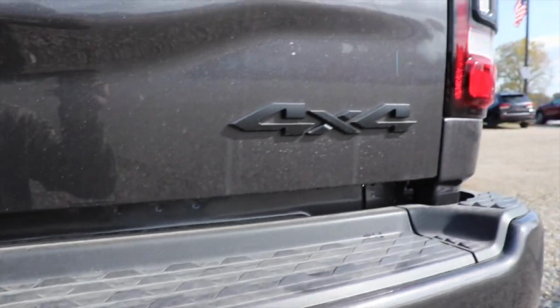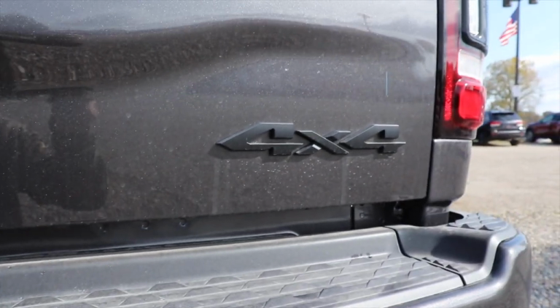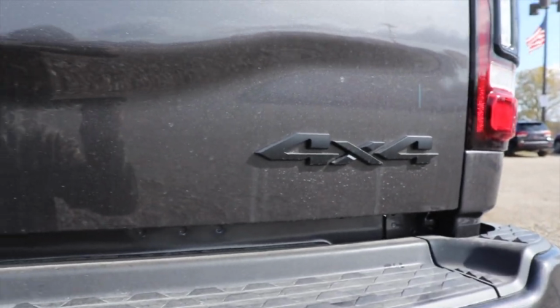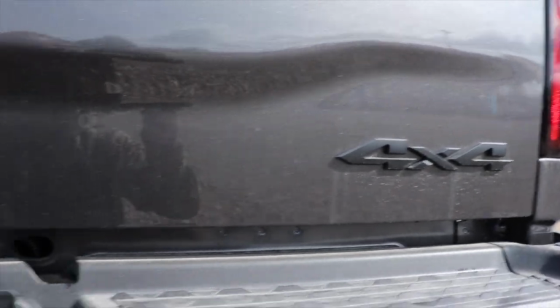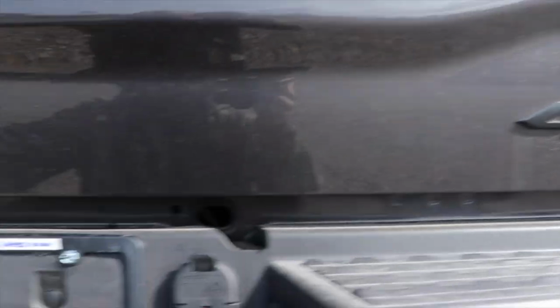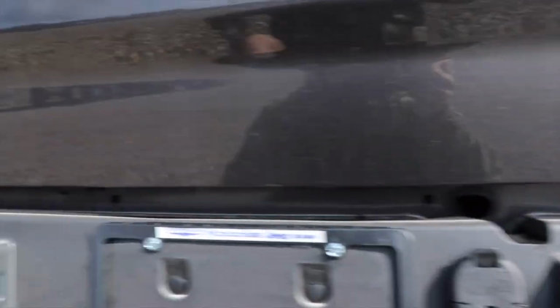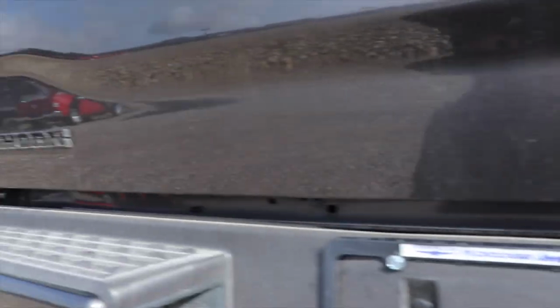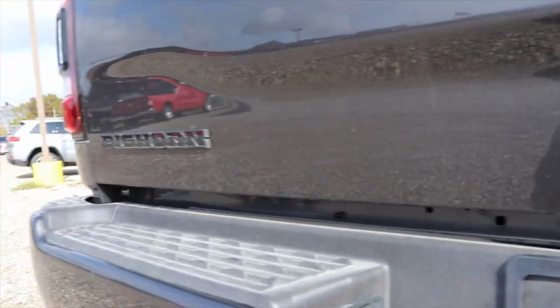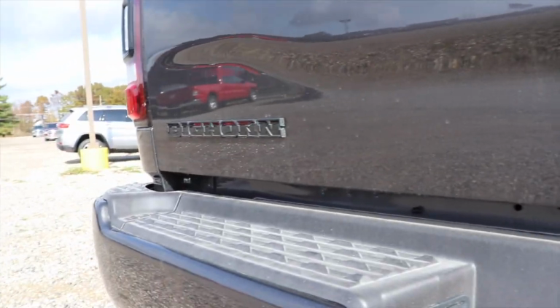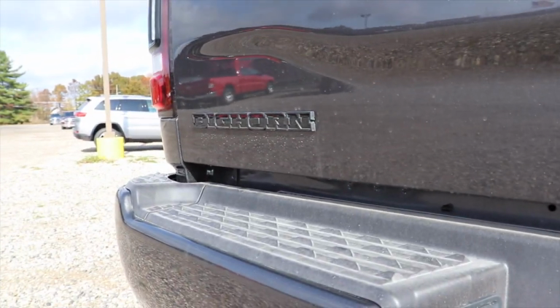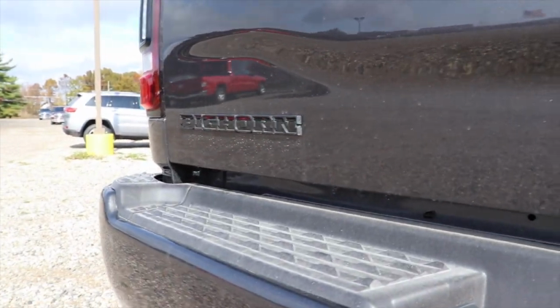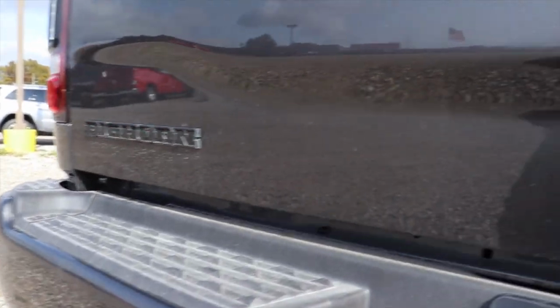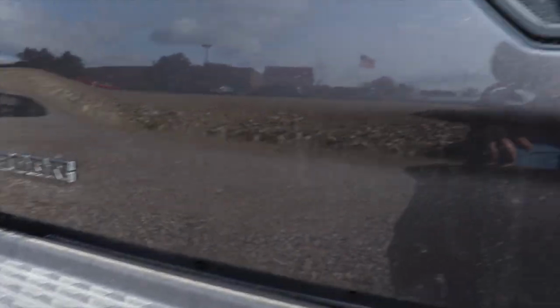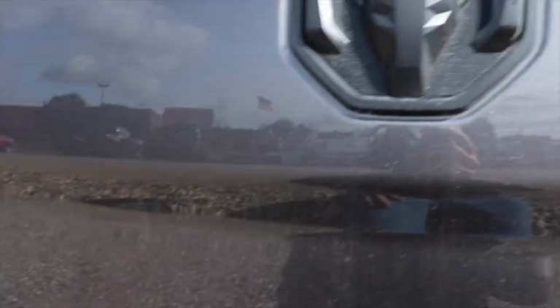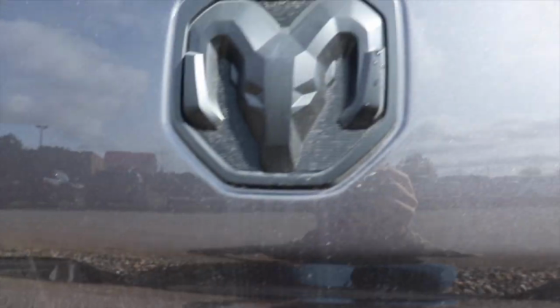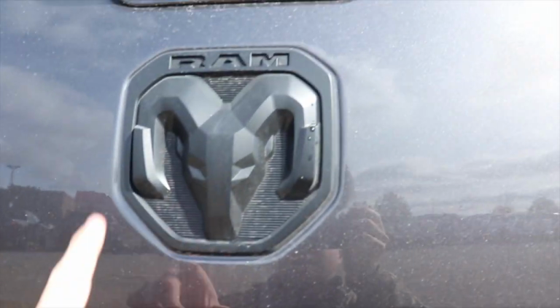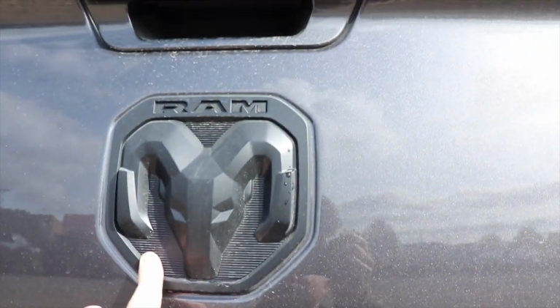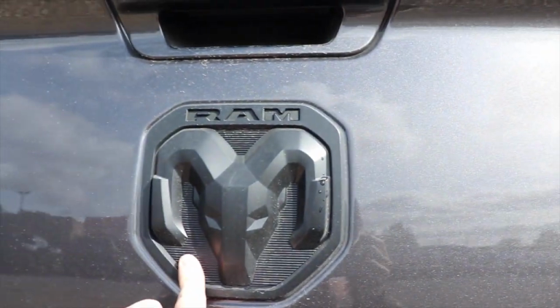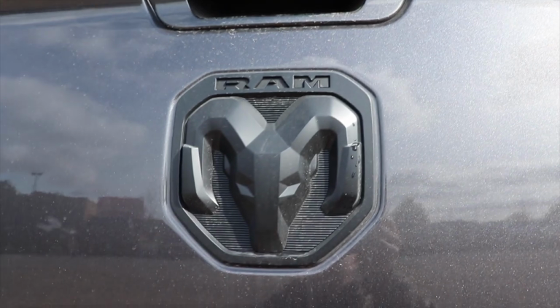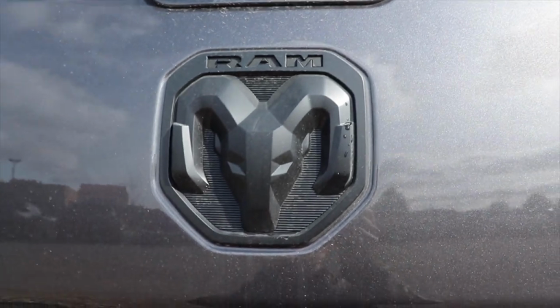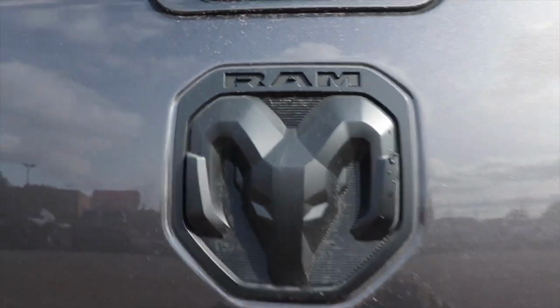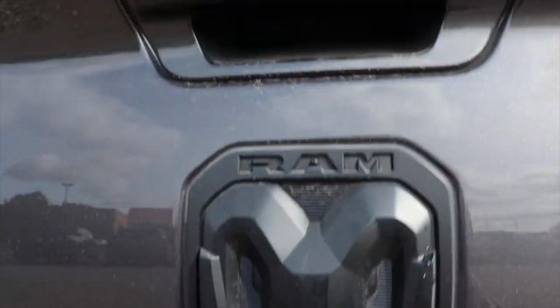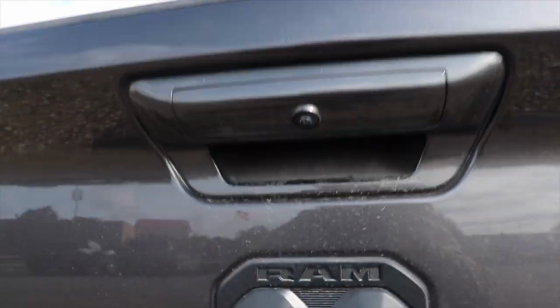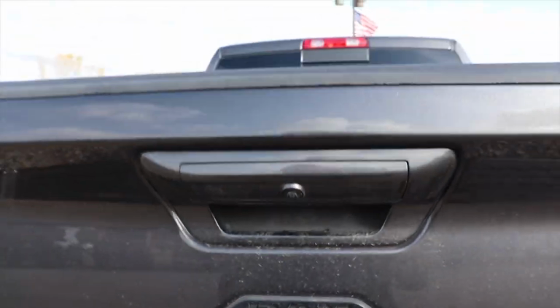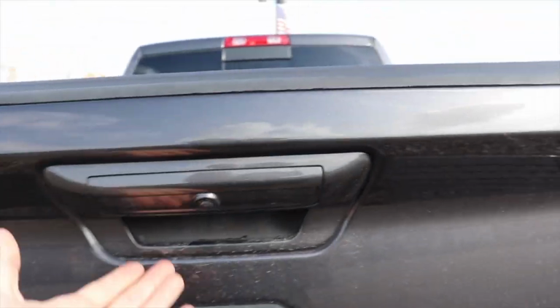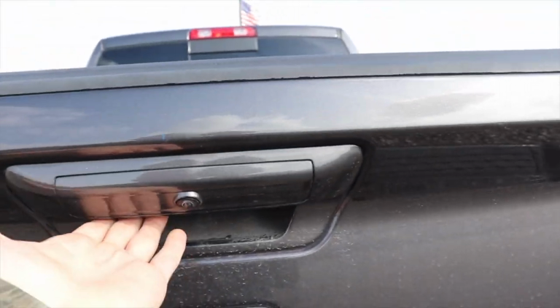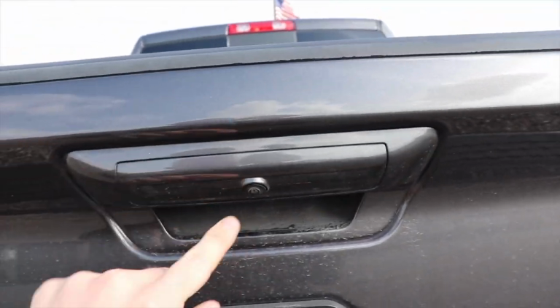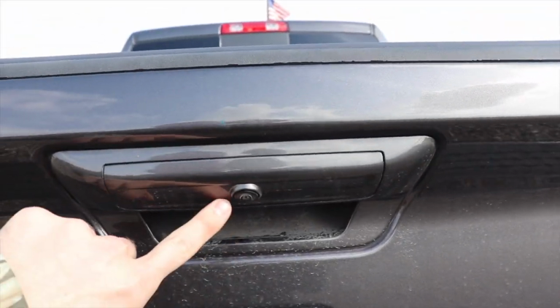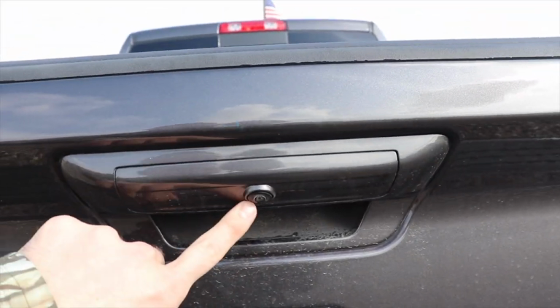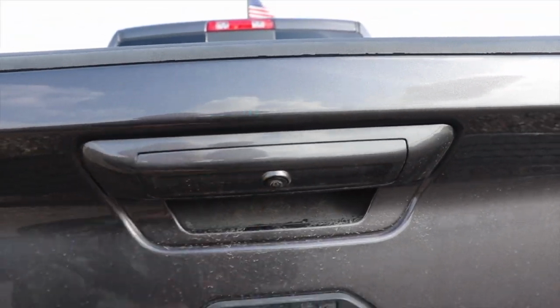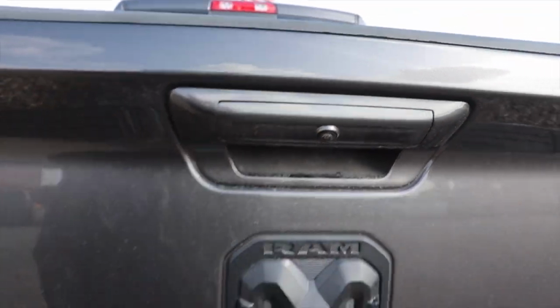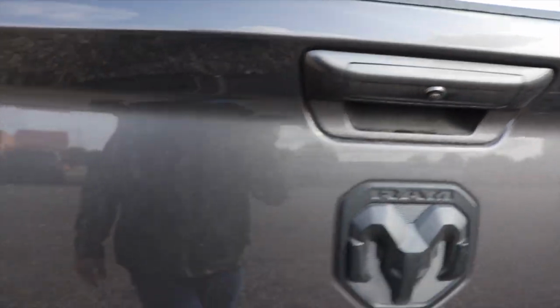Blacked out 4x4 badge and Bighorn badge. There's your updated Ram logo, tailgate release as well as your backup camera.